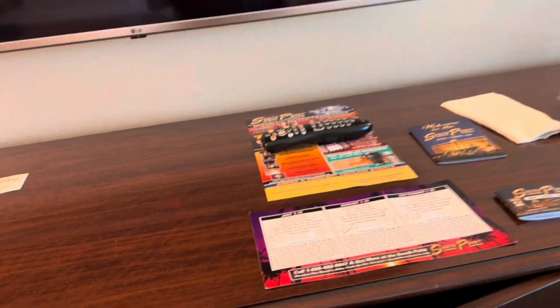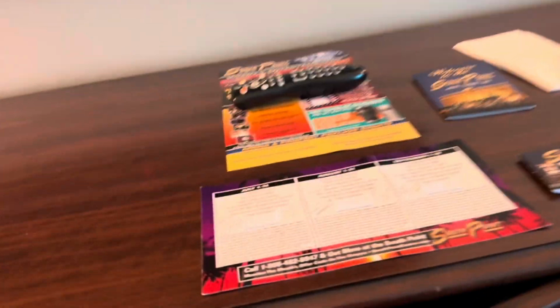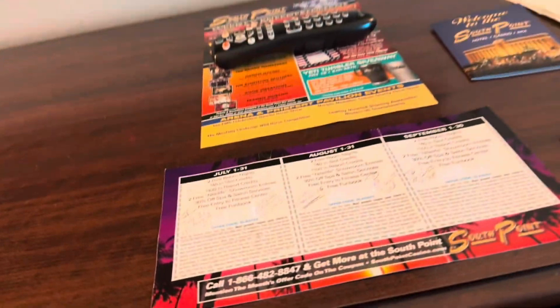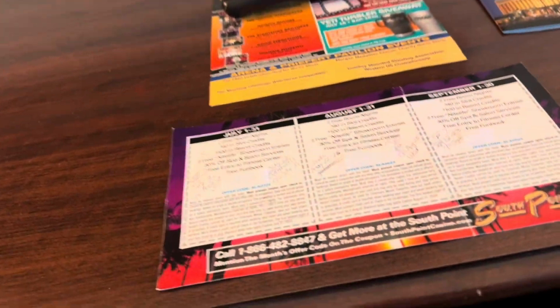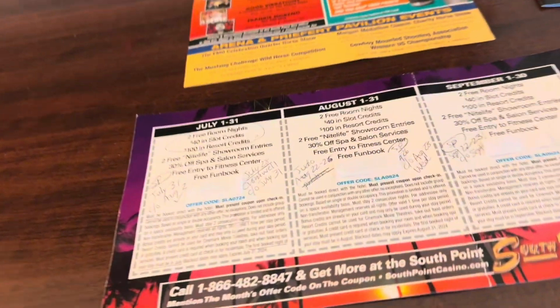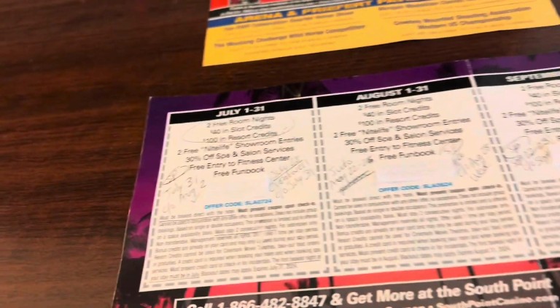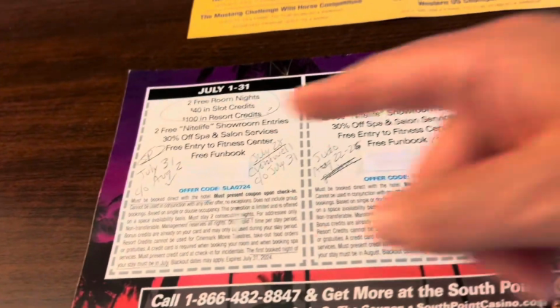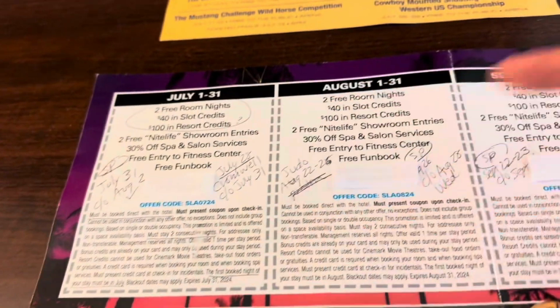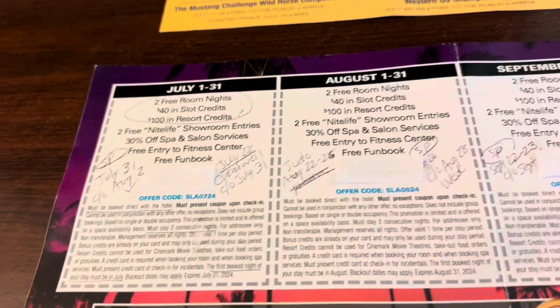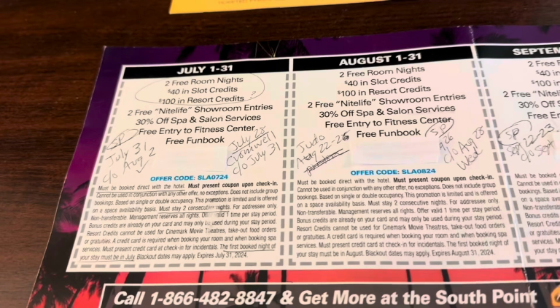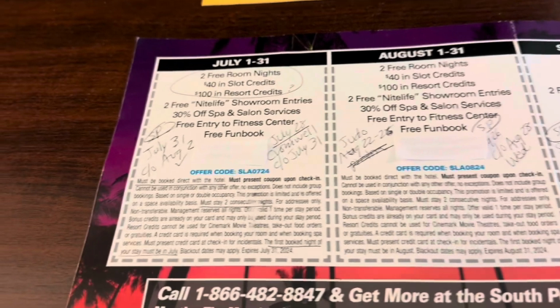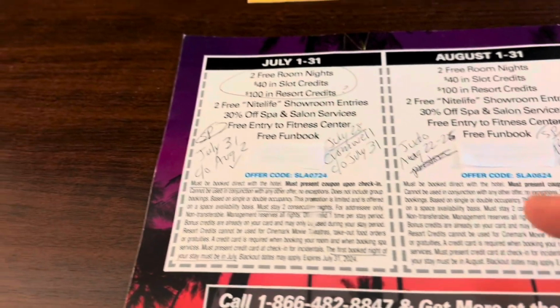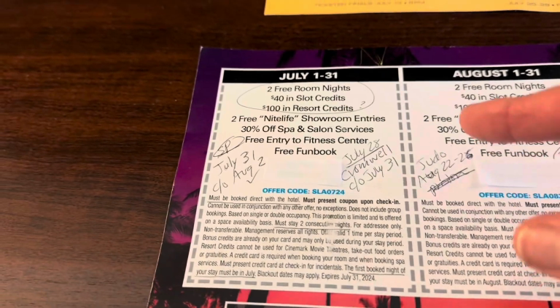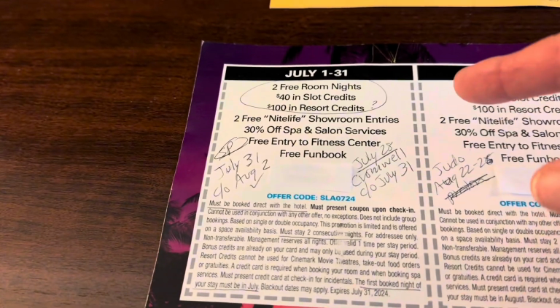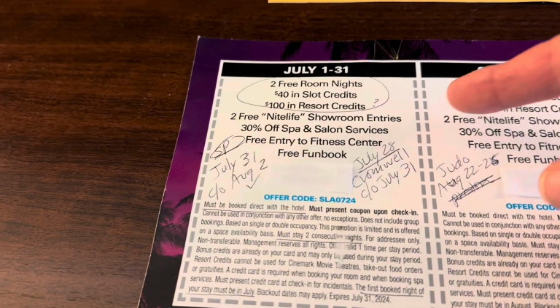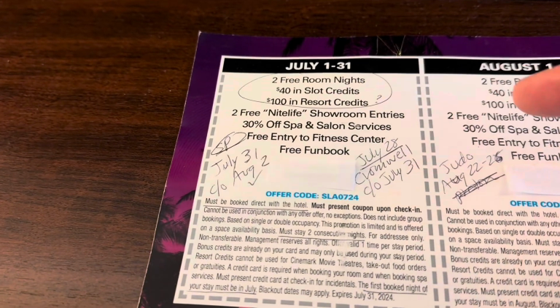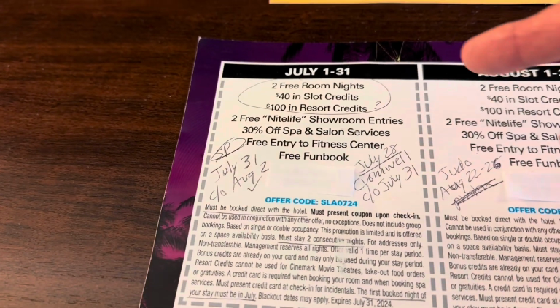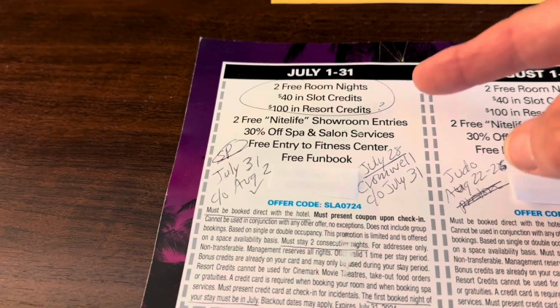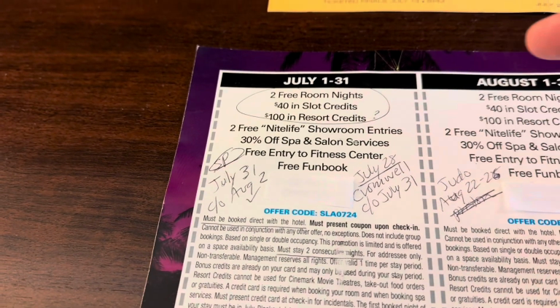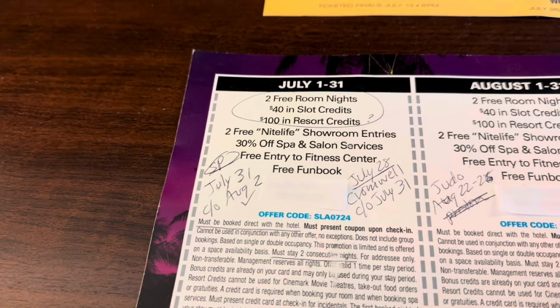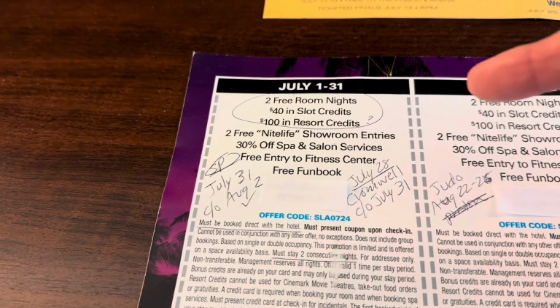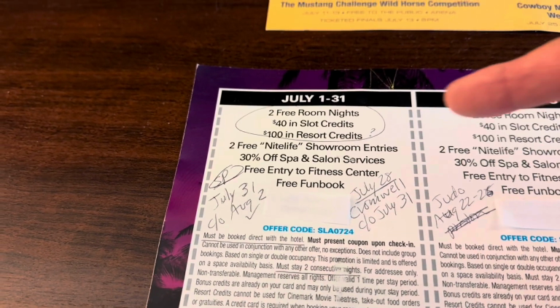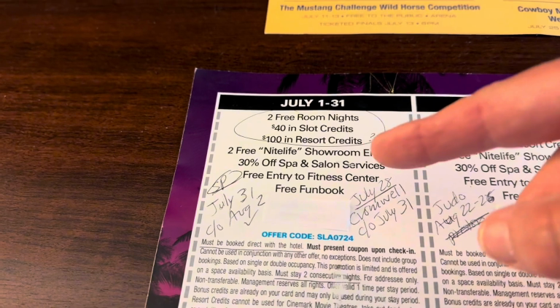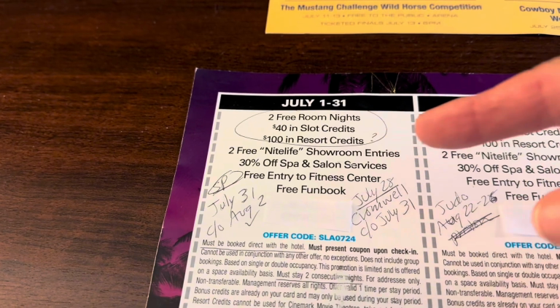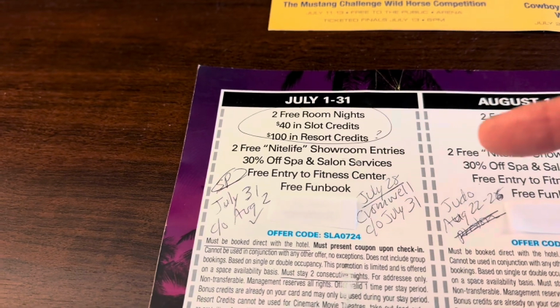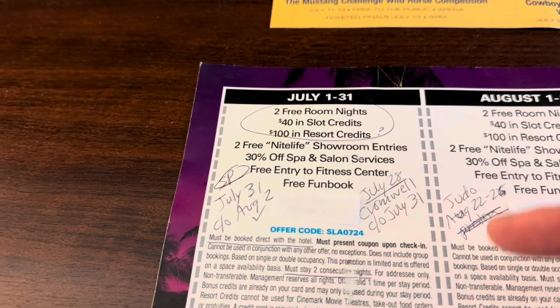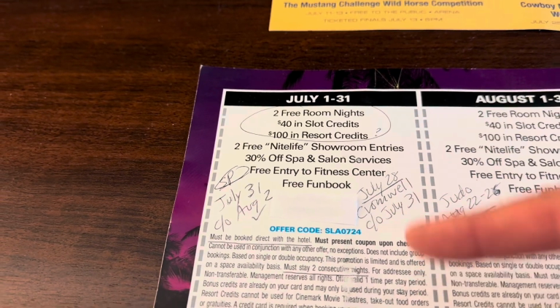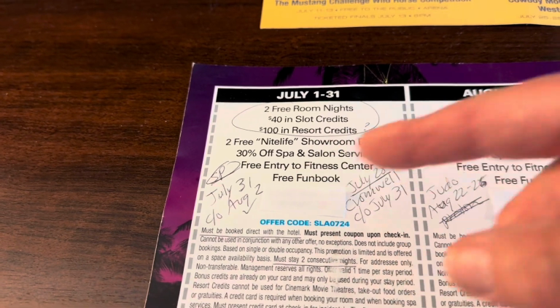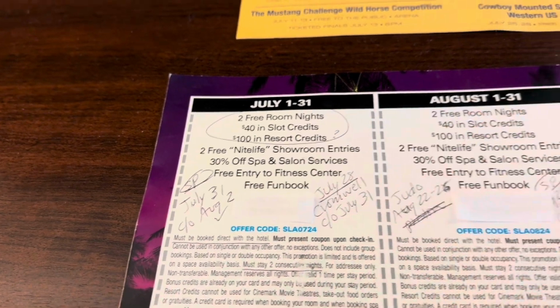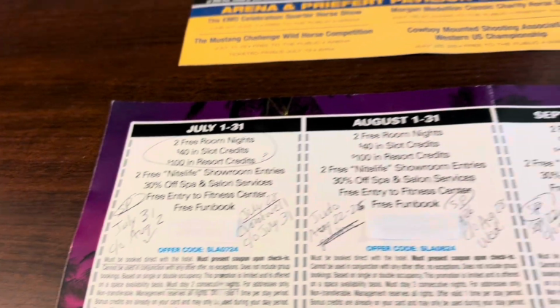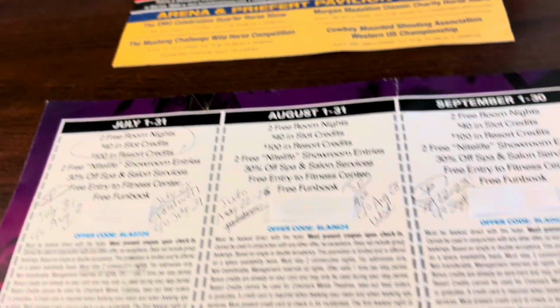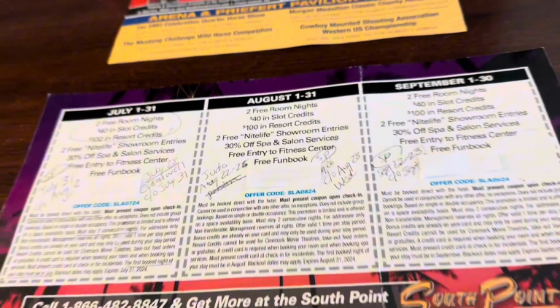What I like is I got this deal — July, August, and September, I booked them all. Two free nights, $40 in slot credits, $100 in resort credit, and then some other stuff. So I grabbed them all.